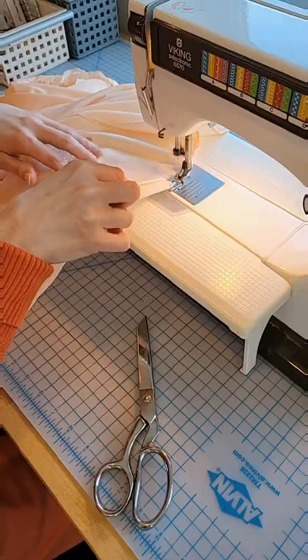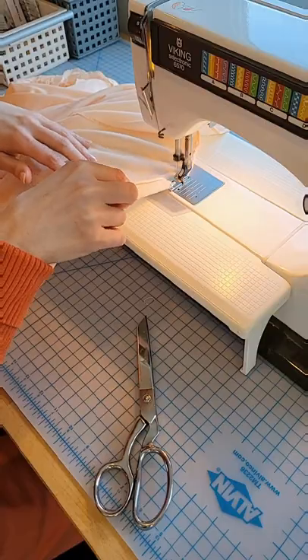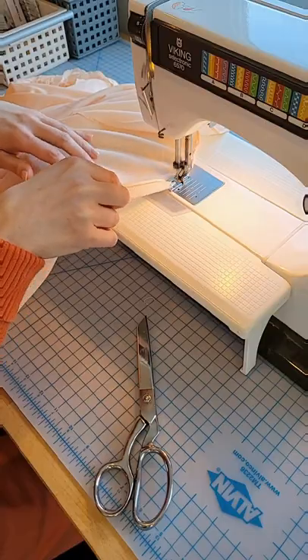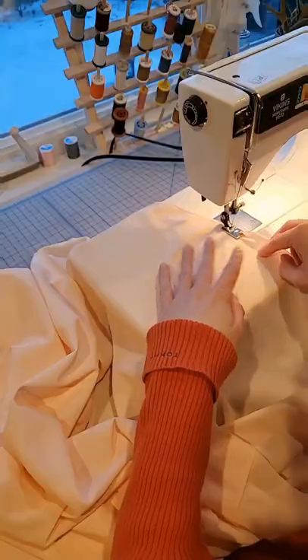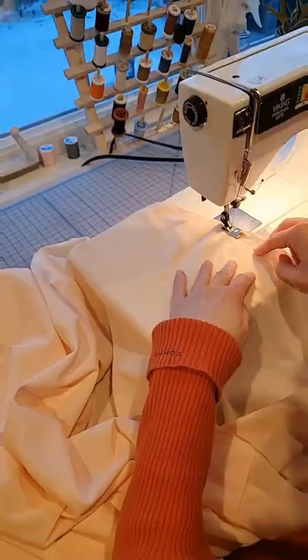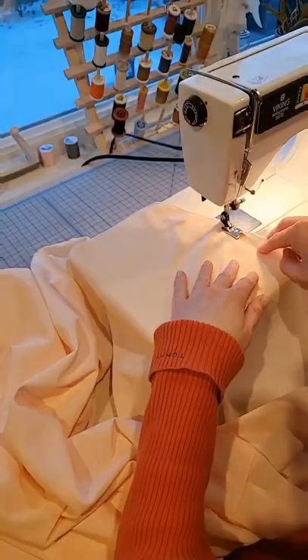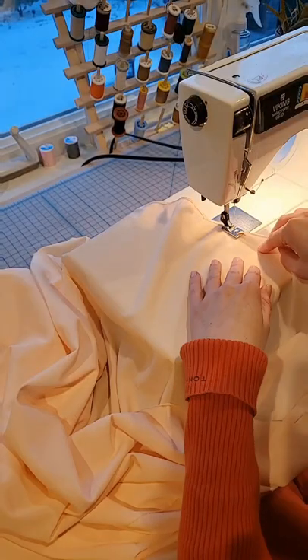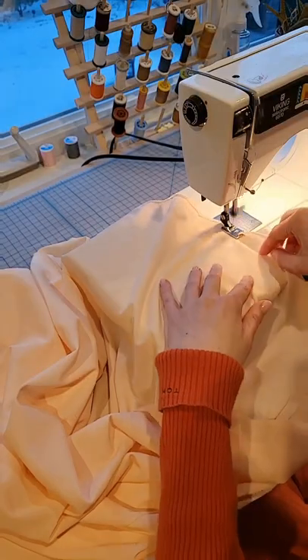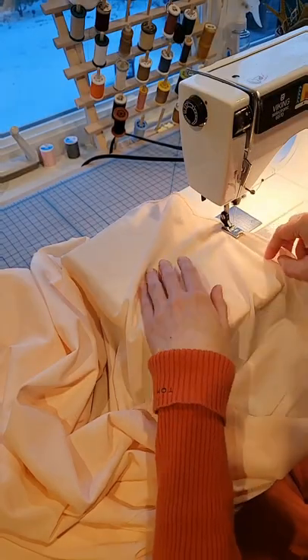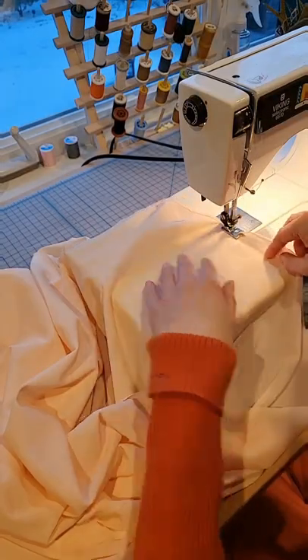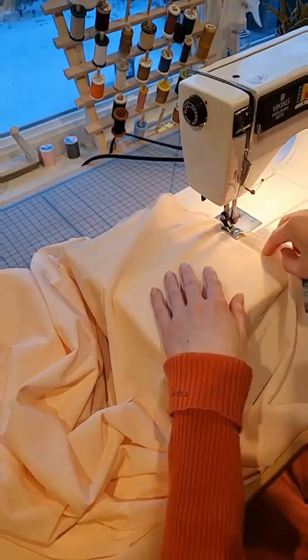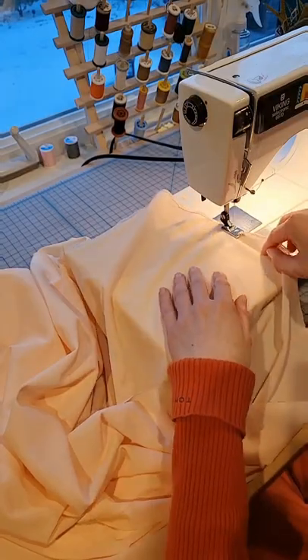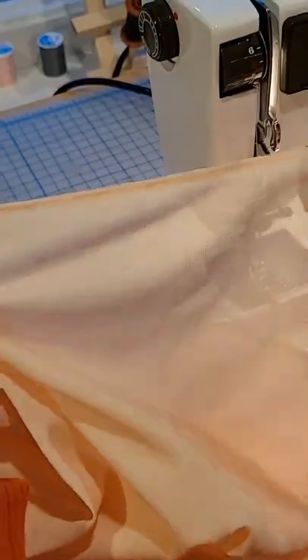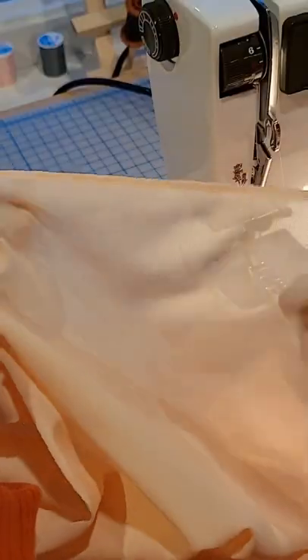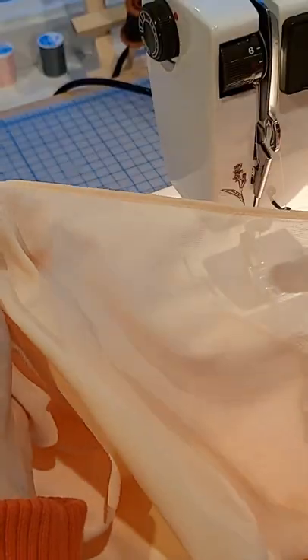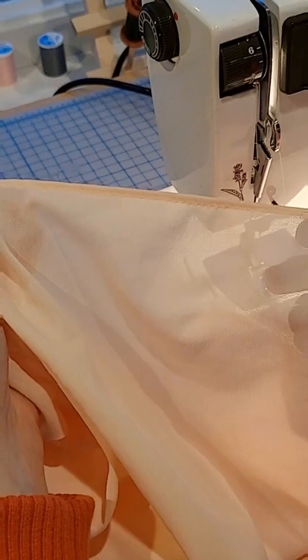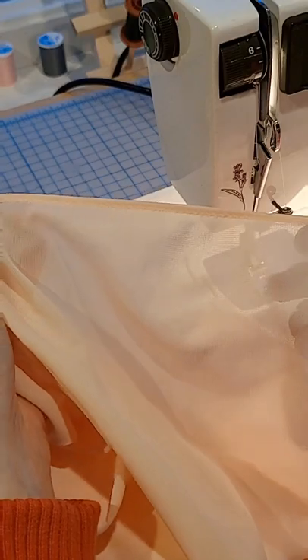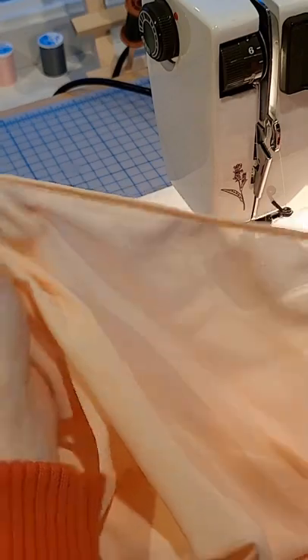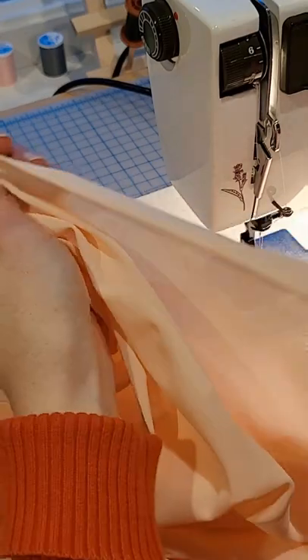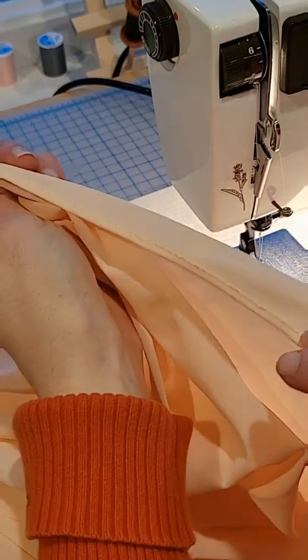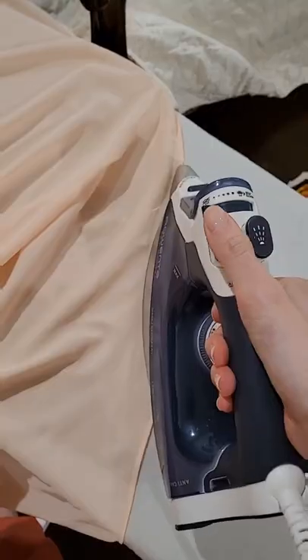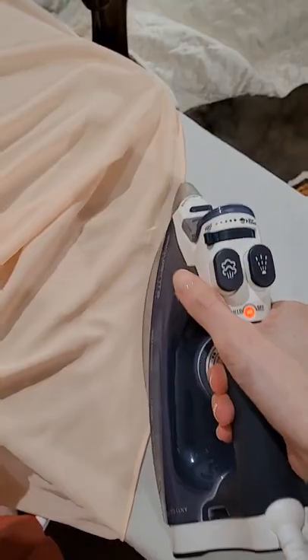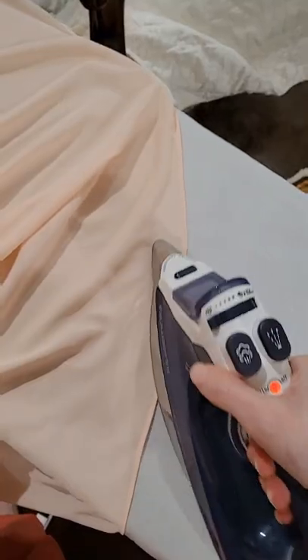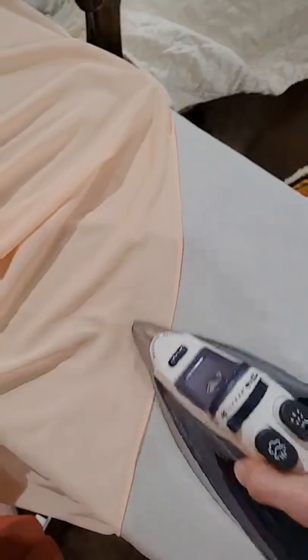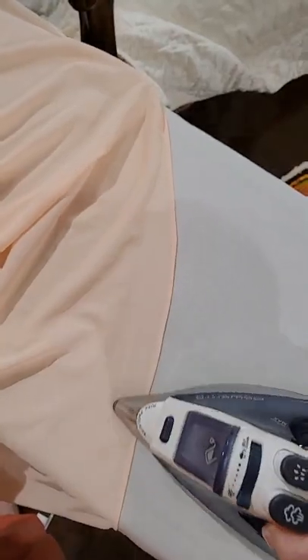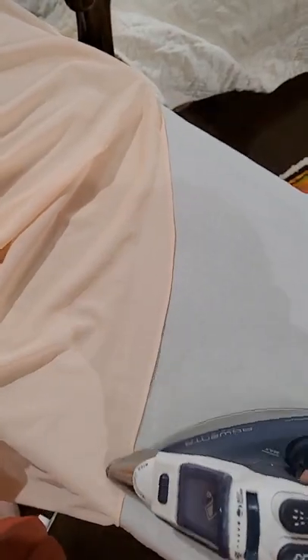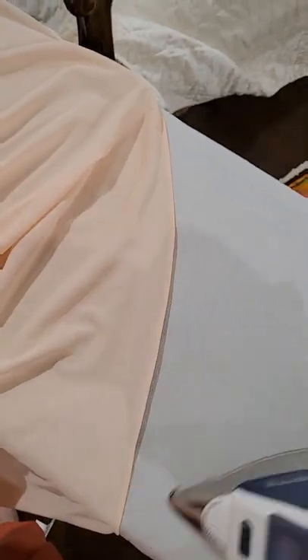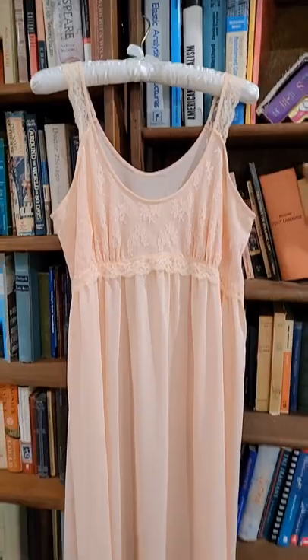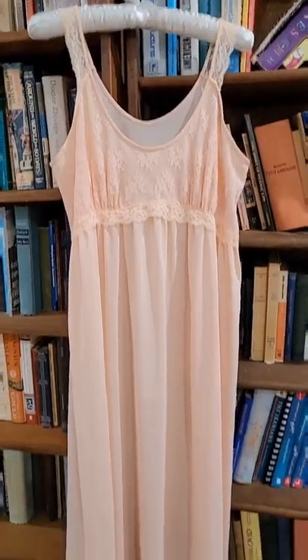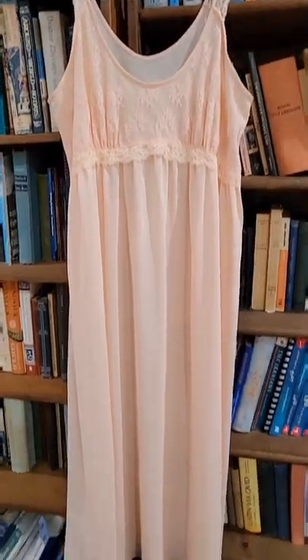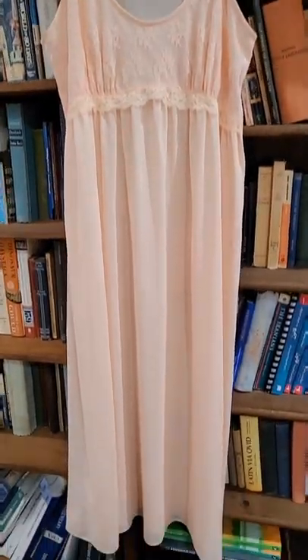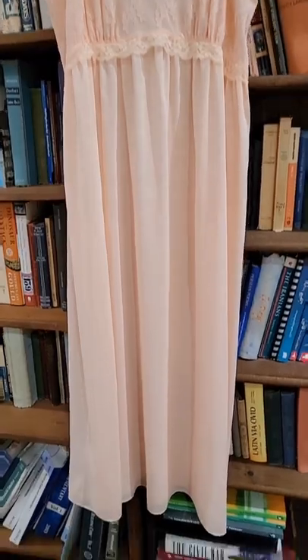And I'm sewing this down using a small zigzag stitch, because this is a stretchy fabric and I want the hem to be able to stretch with it. The last step is just to hit it with a quick steam iron and make sure it's hanging the way you want it to.